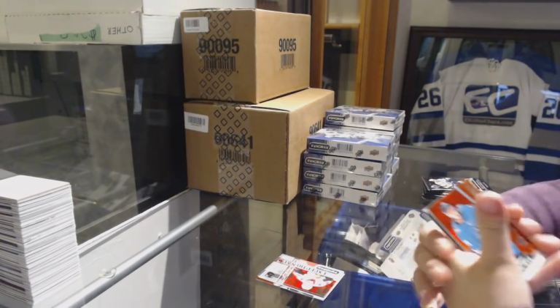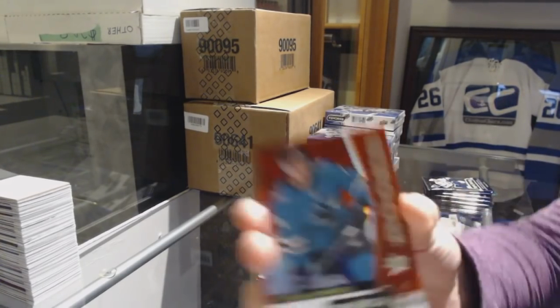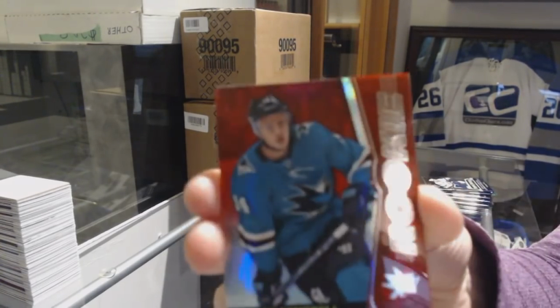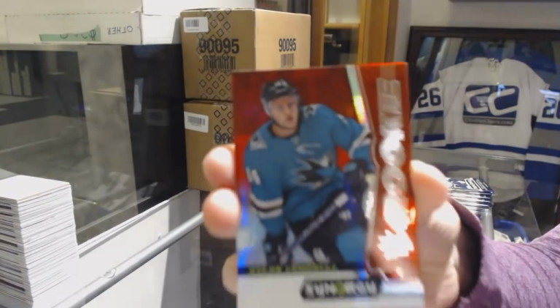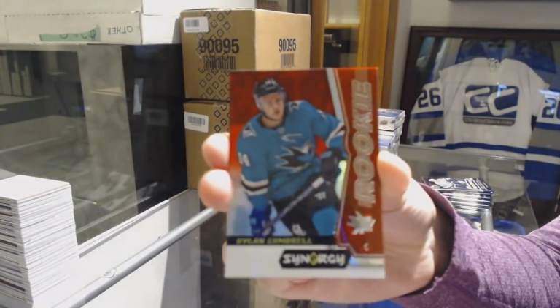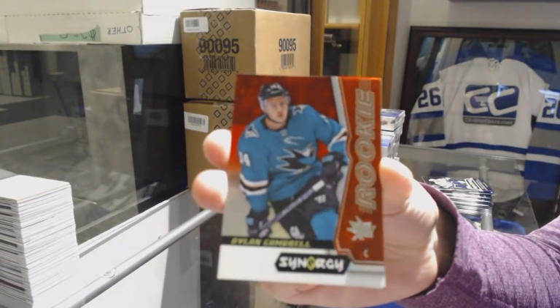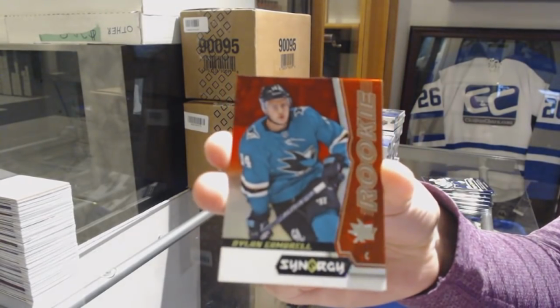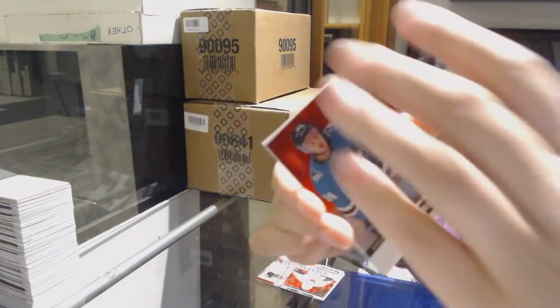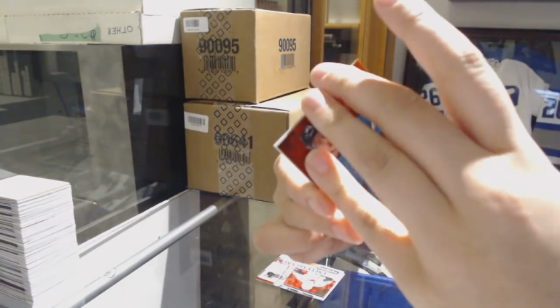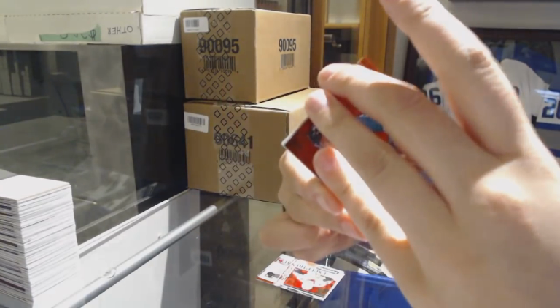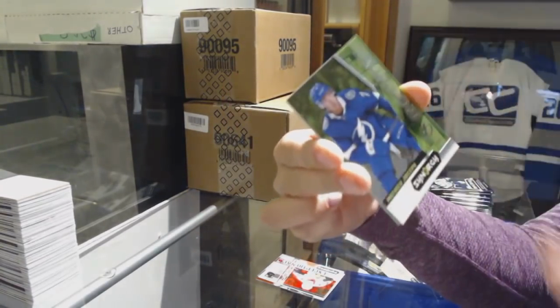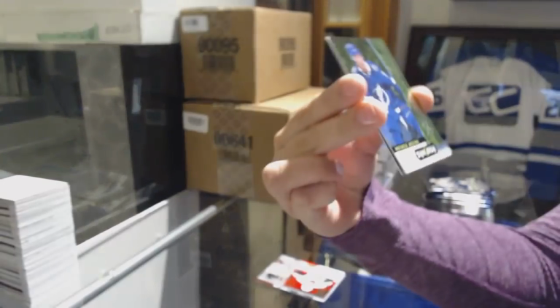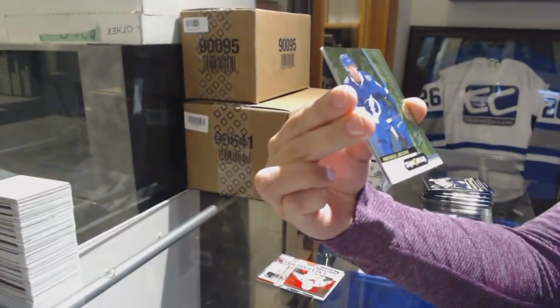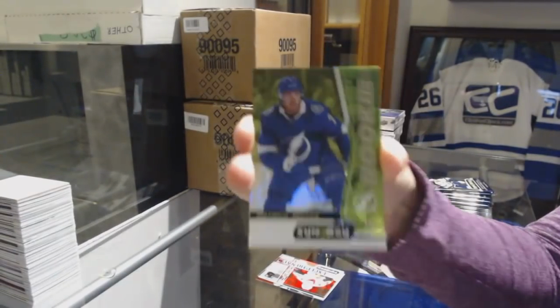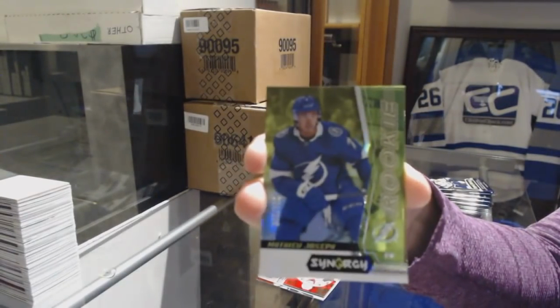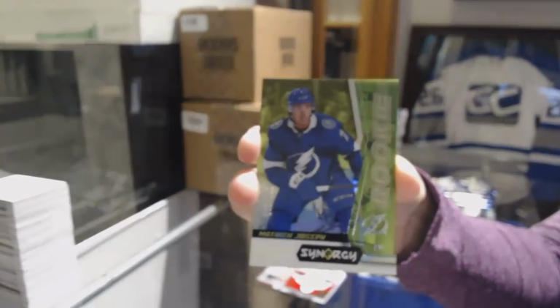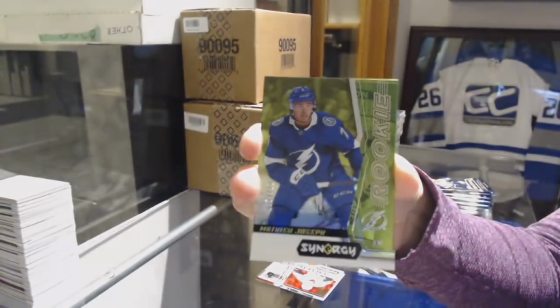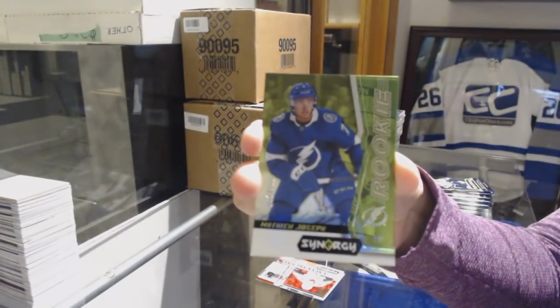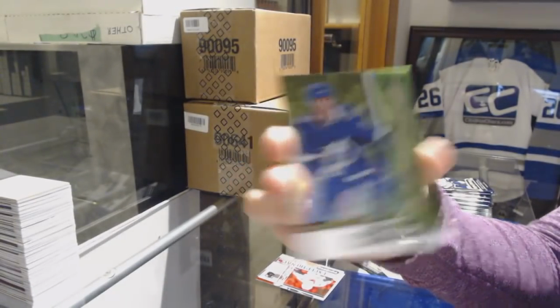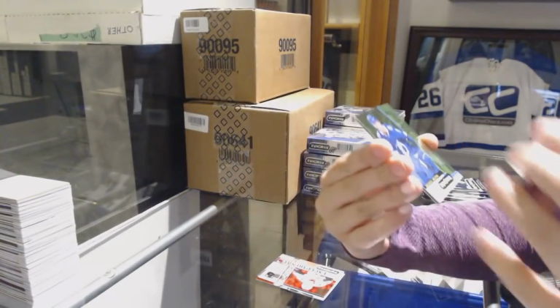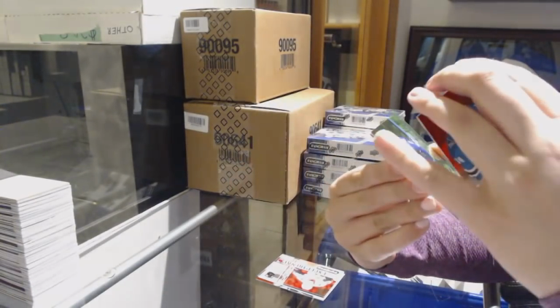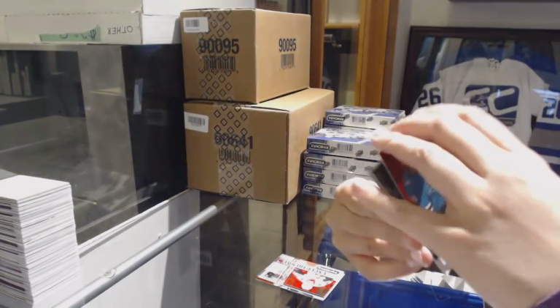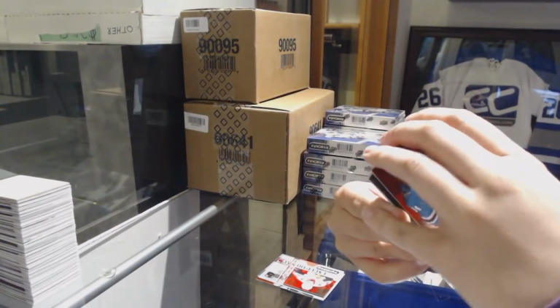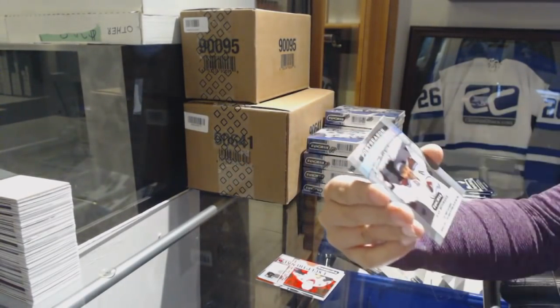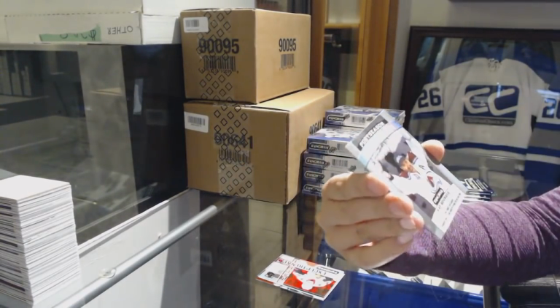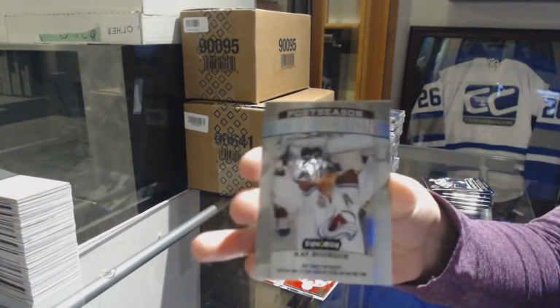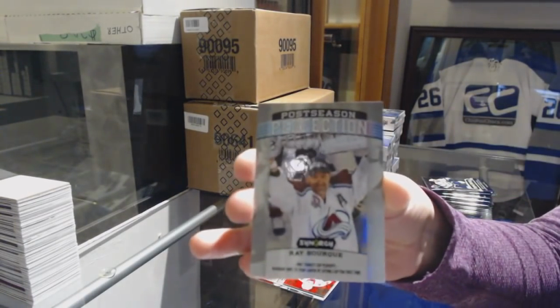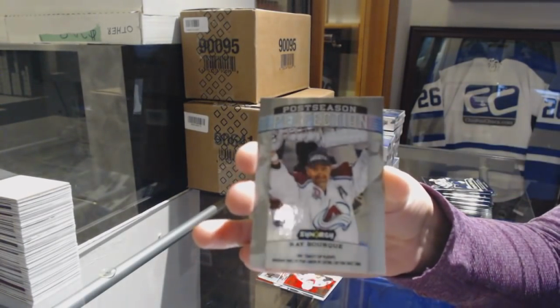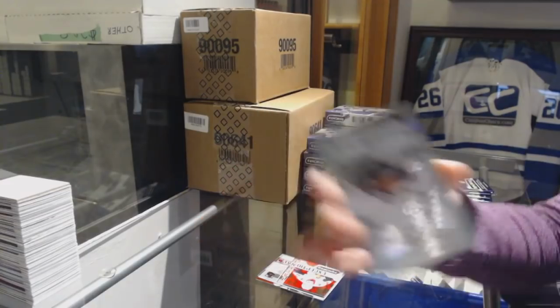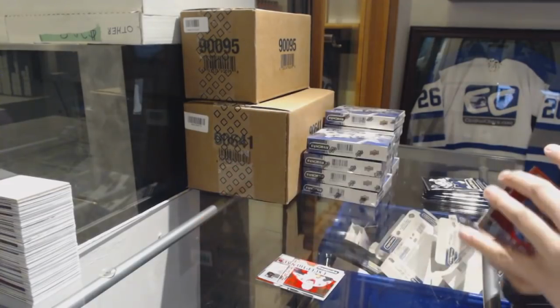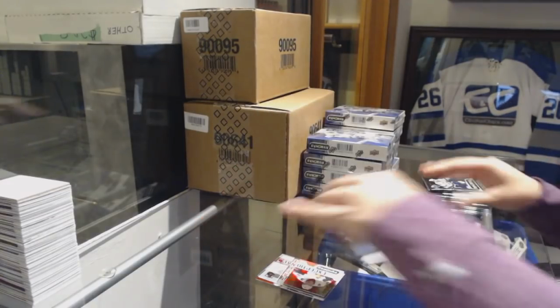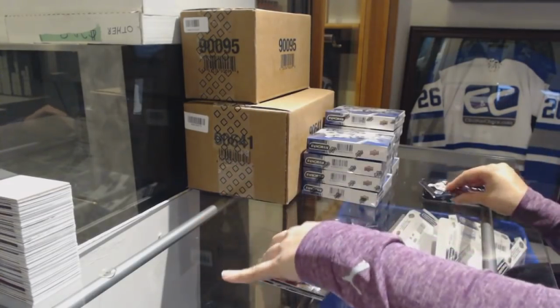We've got a red Rookie of Dylan Gambrell for the San Jose Sharks. Green number to 299 Matthew Joseph for the Tampa Bay Lightning Rookie, and a Postseason Perfection of Ray Bourque for the Avalanche.